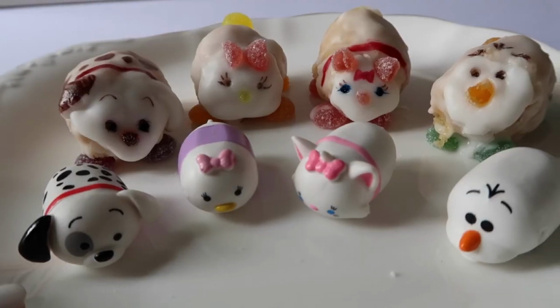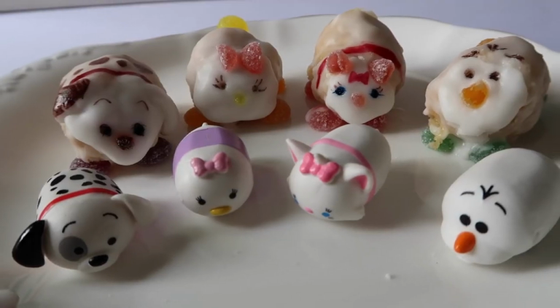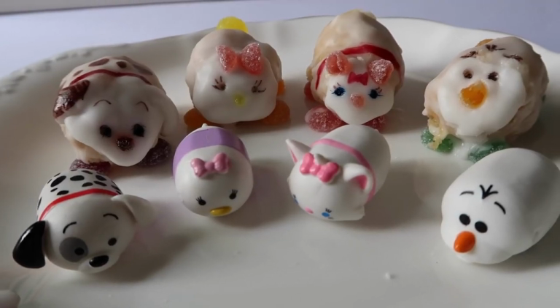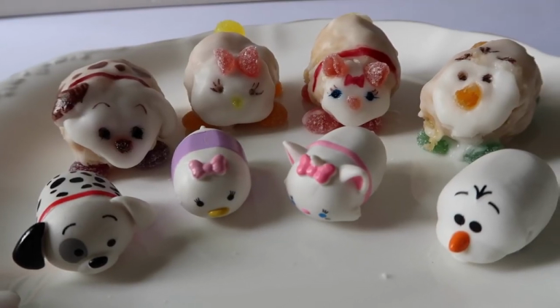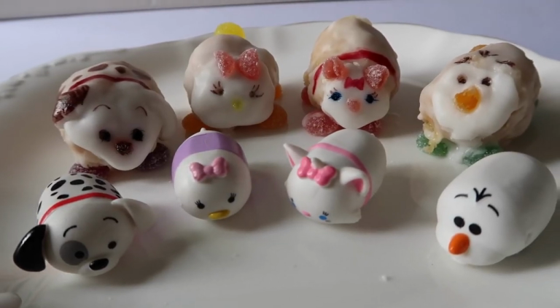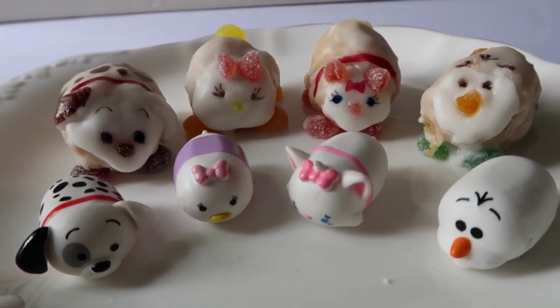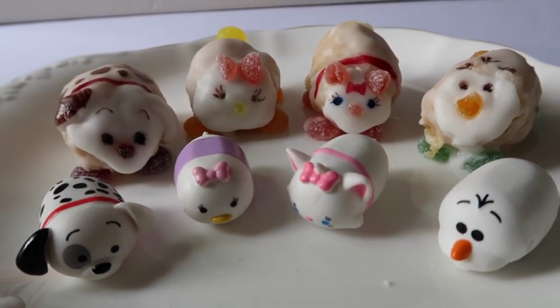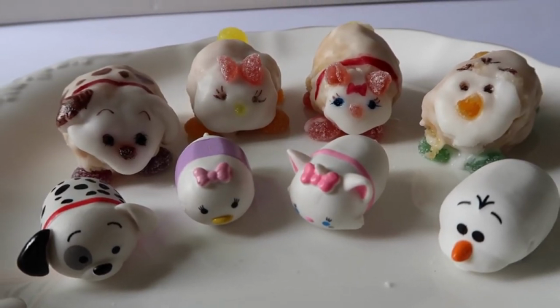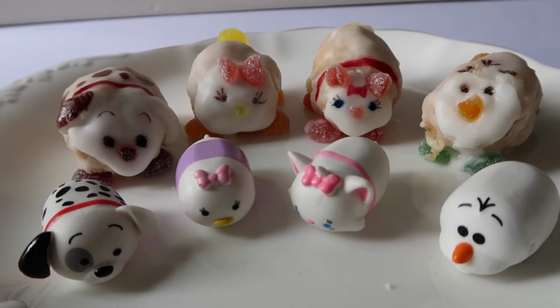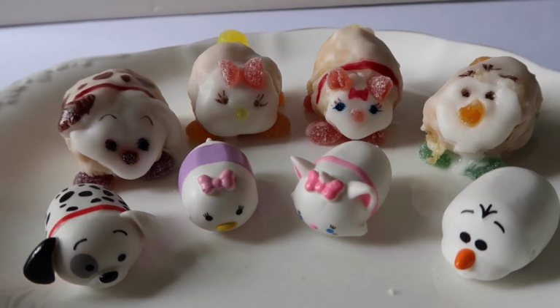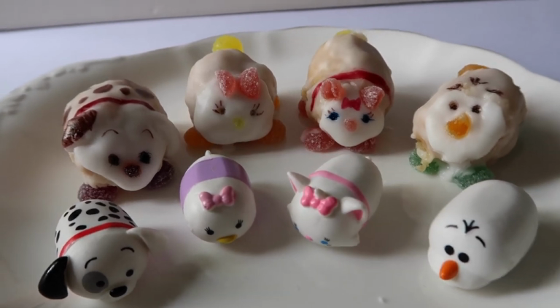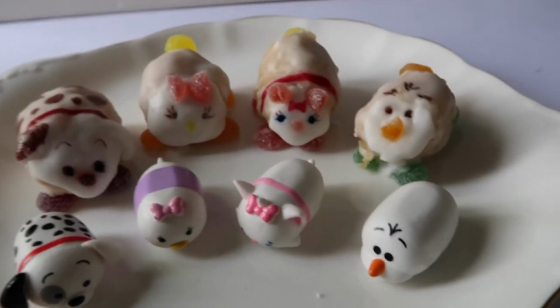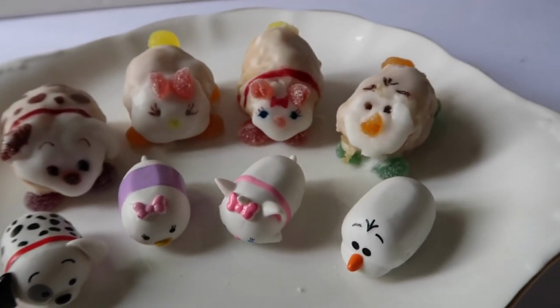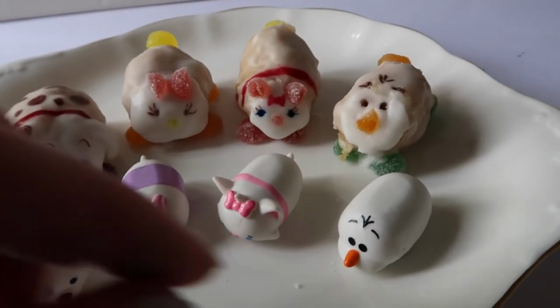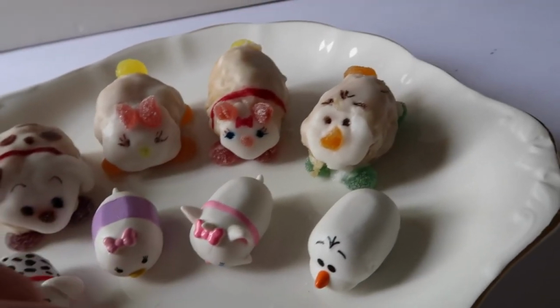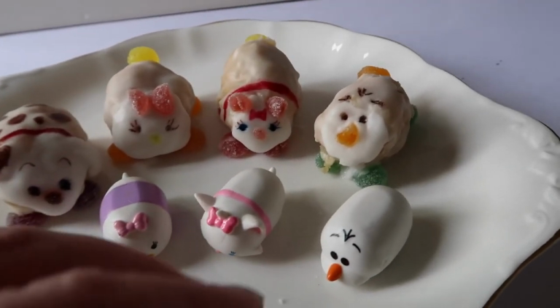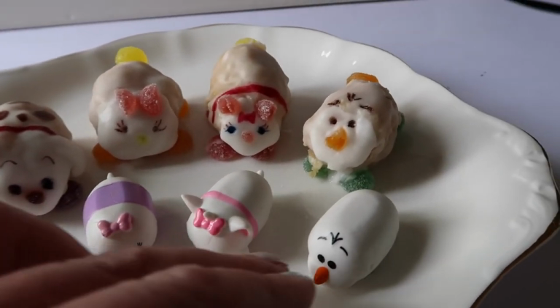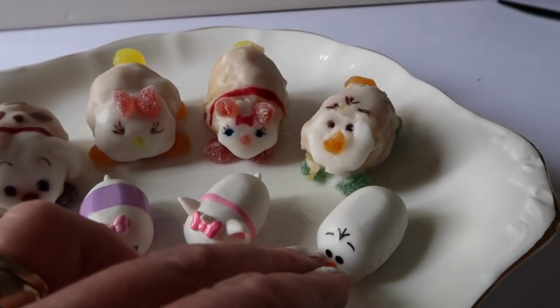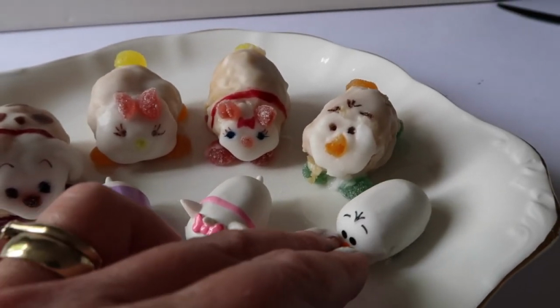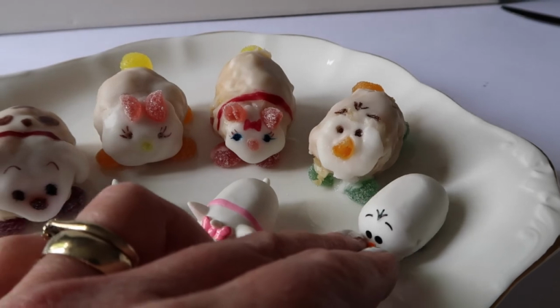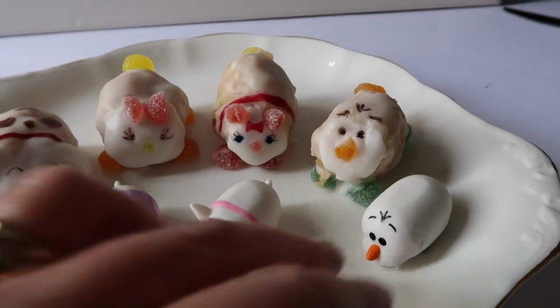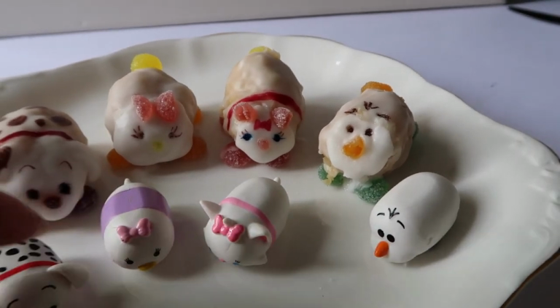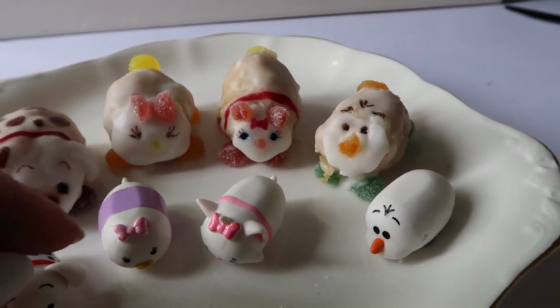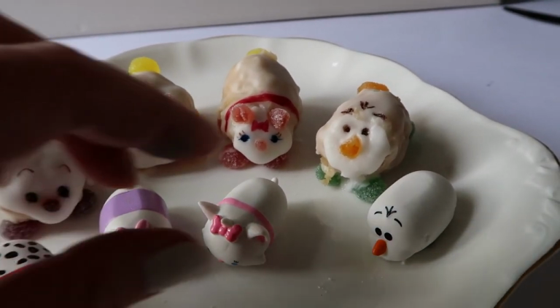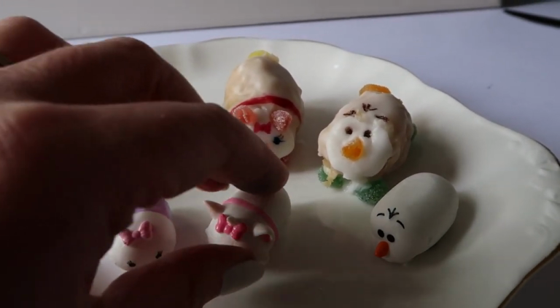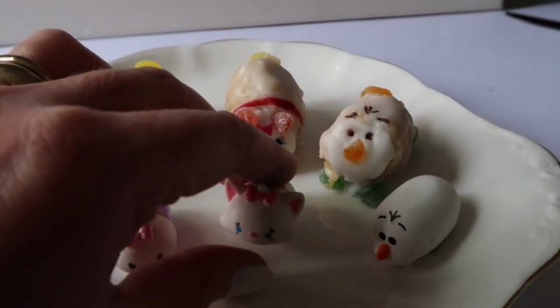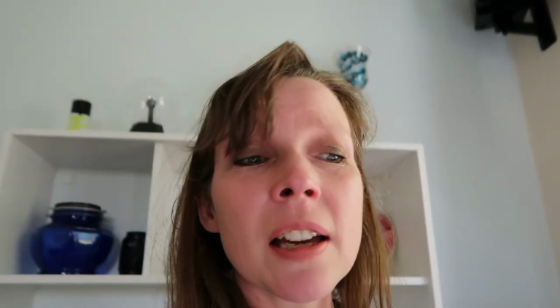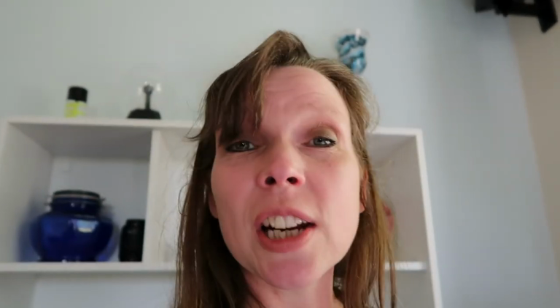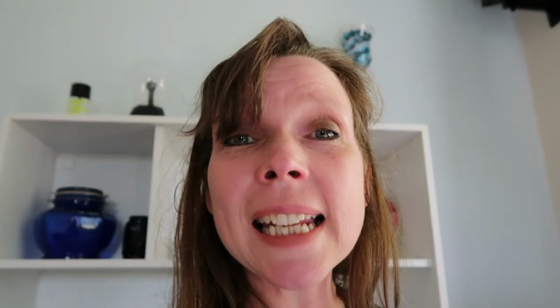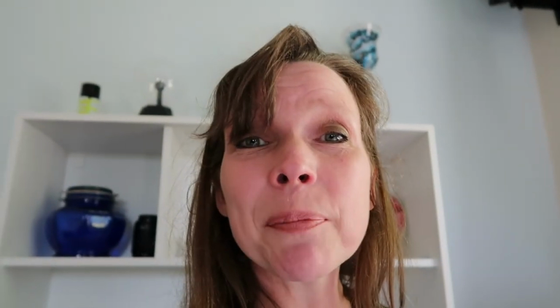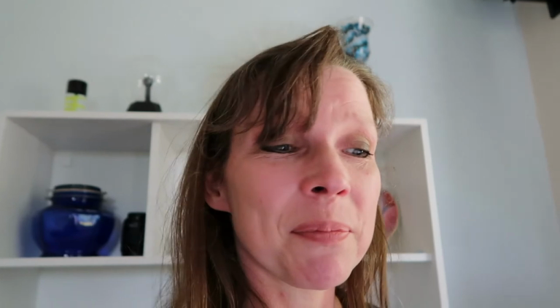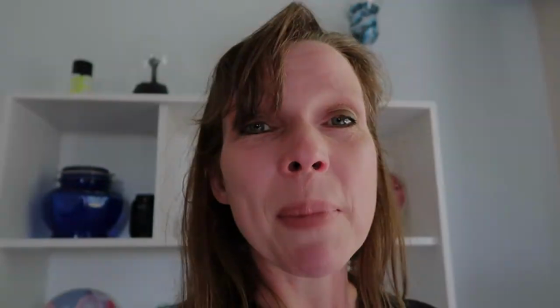So we've made some tasty Tumsum treats. And I don't really think you can tell the difference, can you? So thanks for watching. Join us next time. Bye.